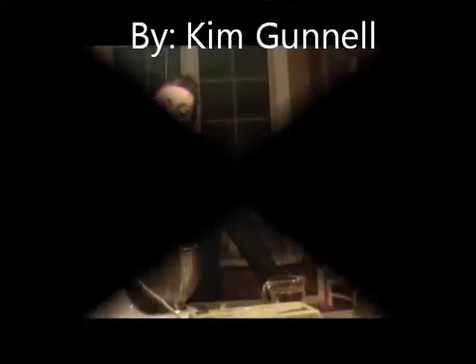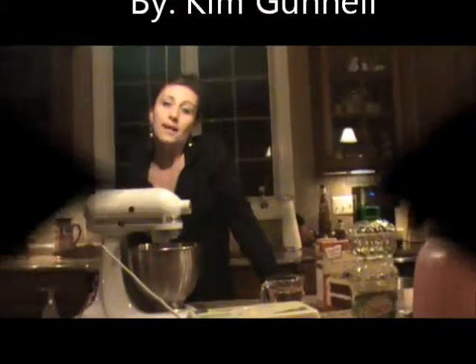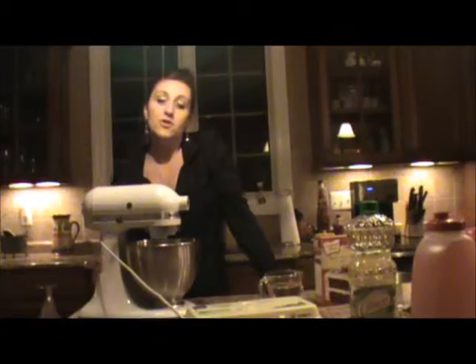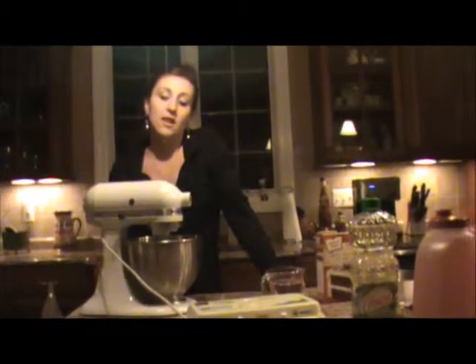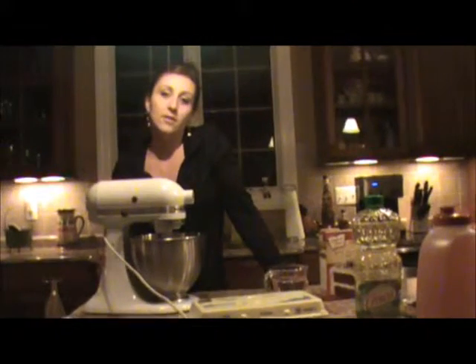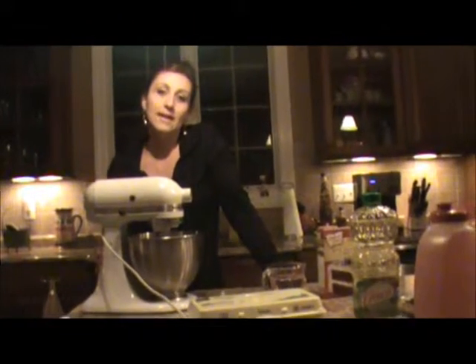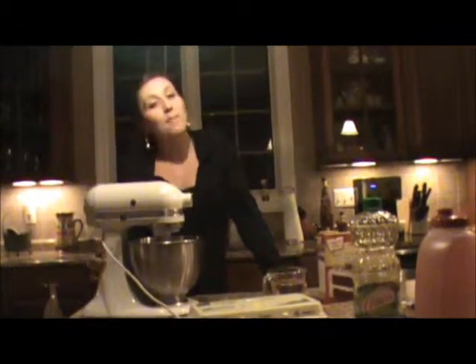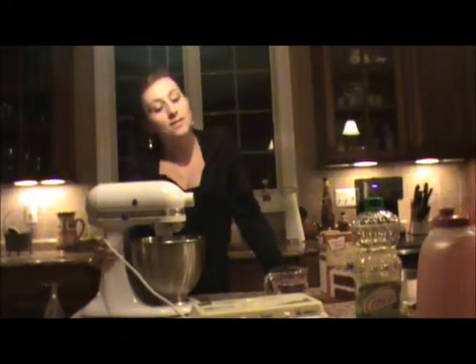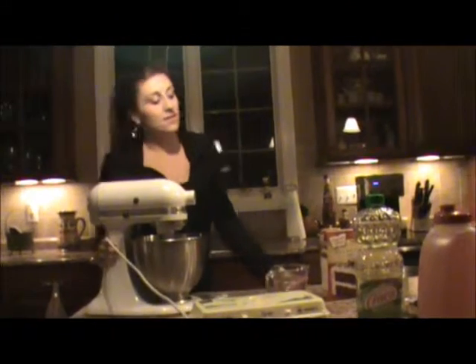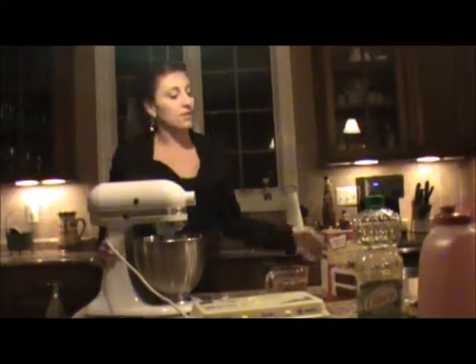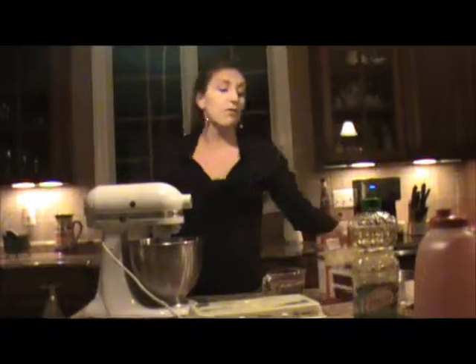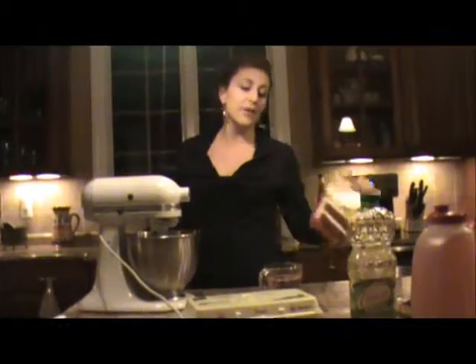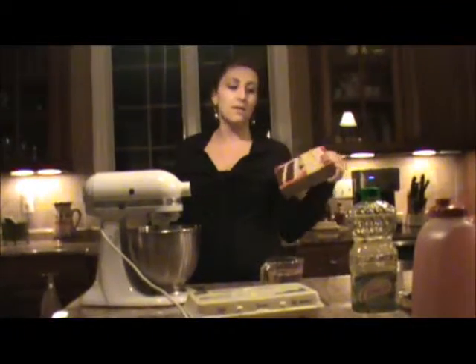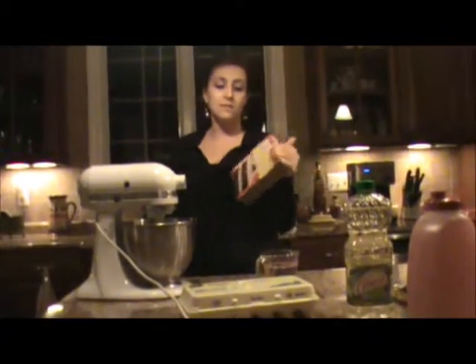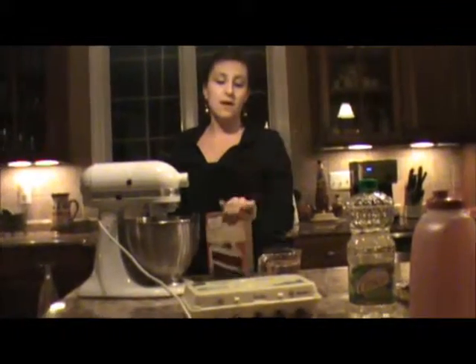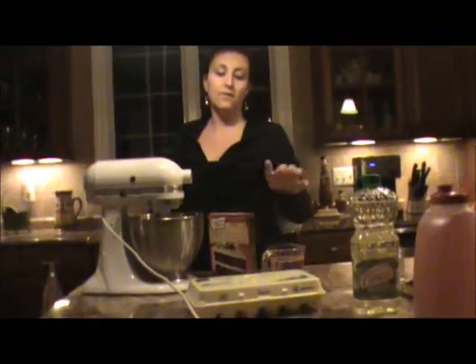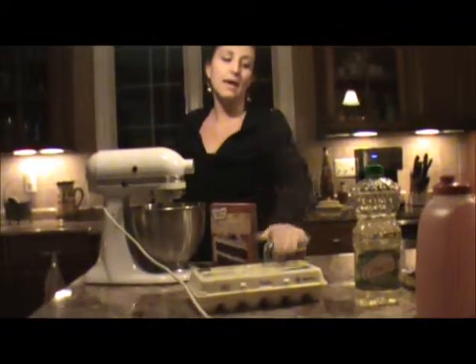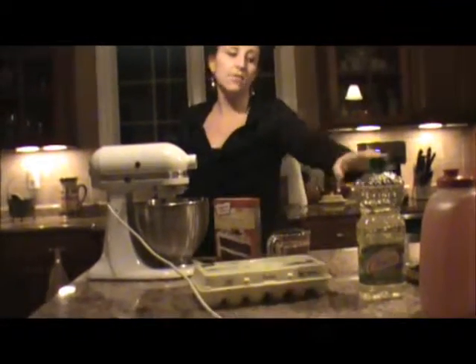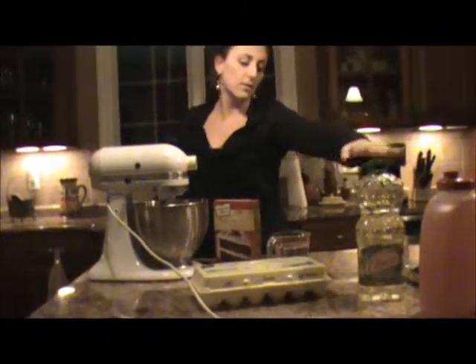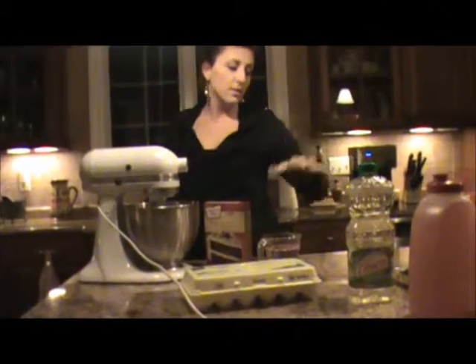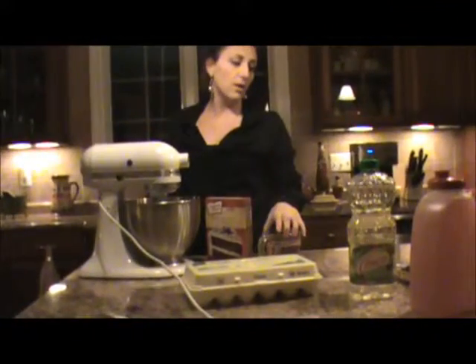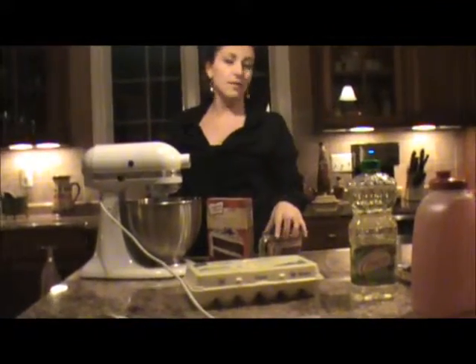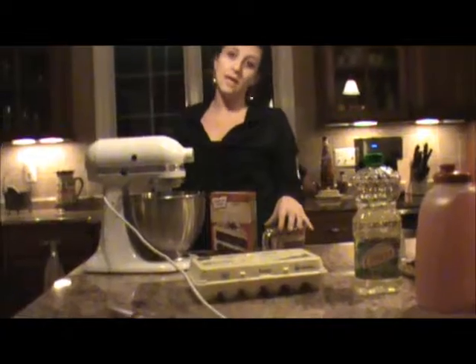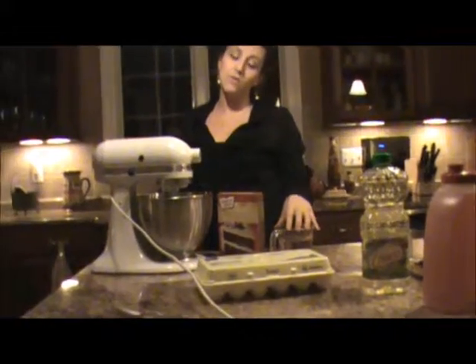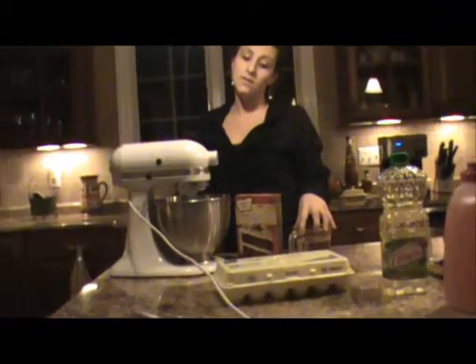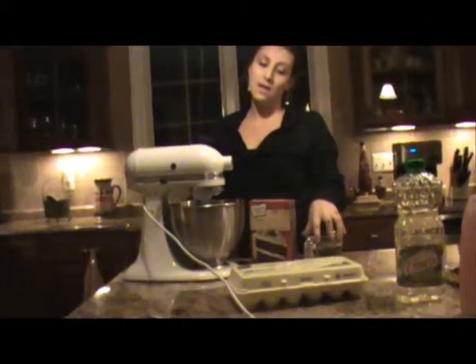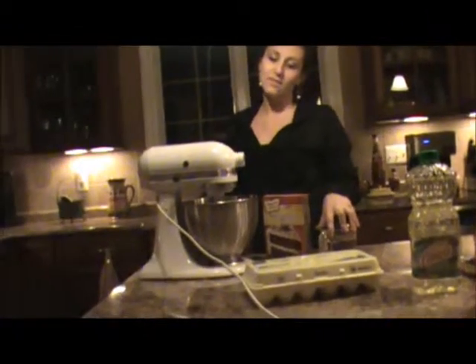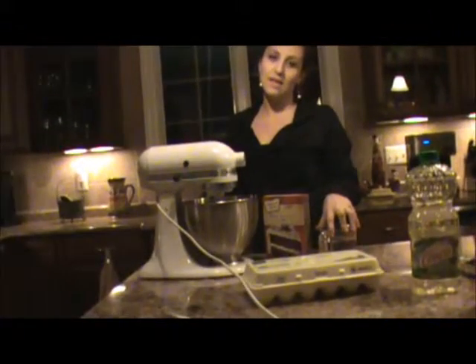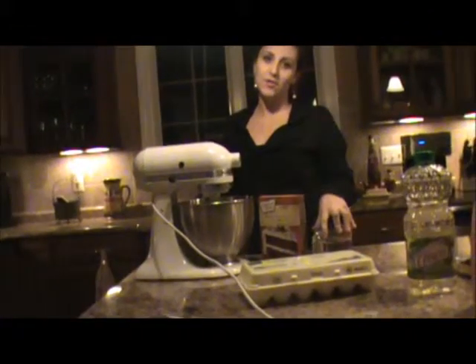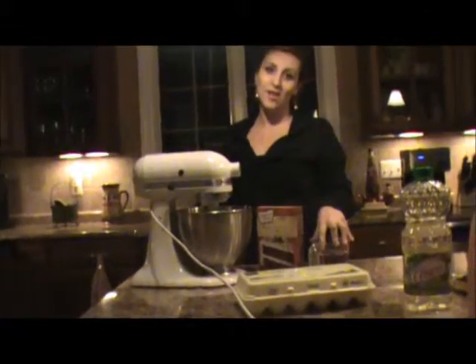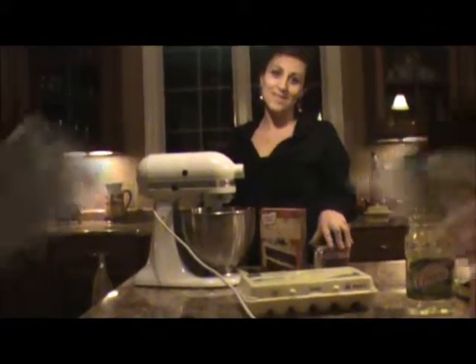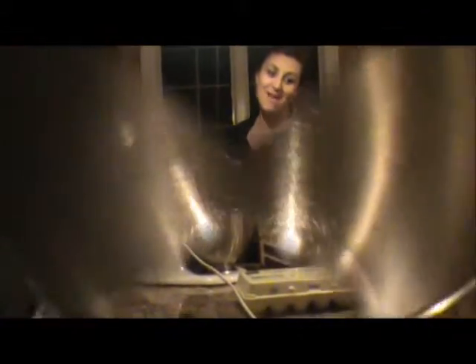For my demonstration, I'm going to be making cake balls. So you start out with a red velvet cake mix, and then you have to add the eggs, the oil, the water, and then you bake it, of course, and then after it's done, we'll see what happens.